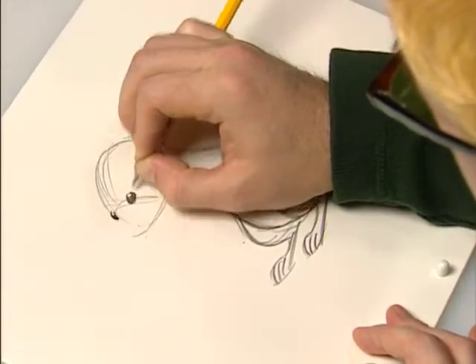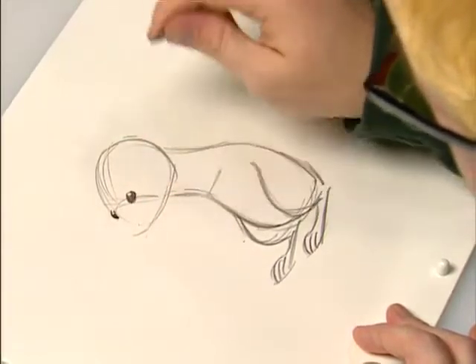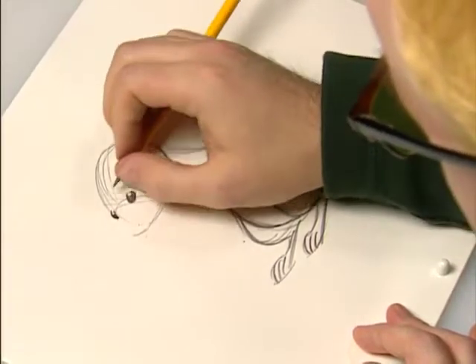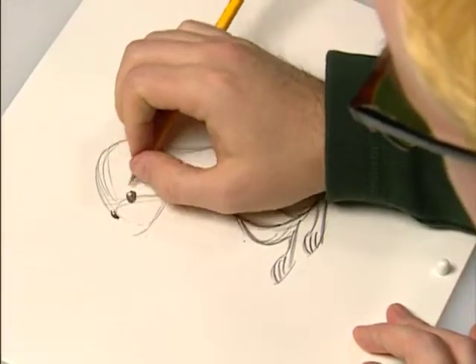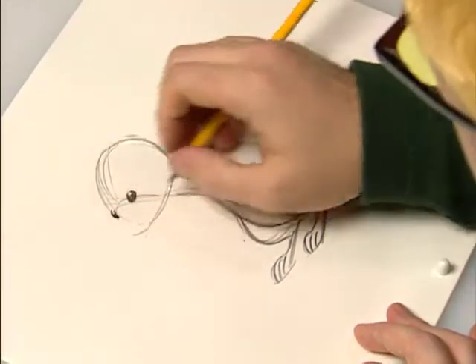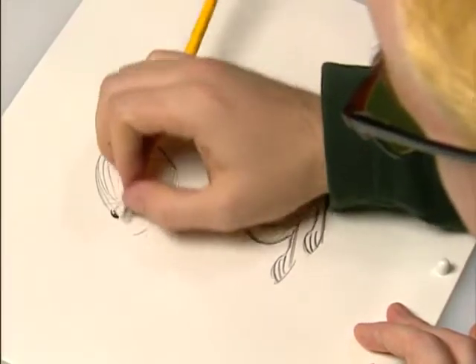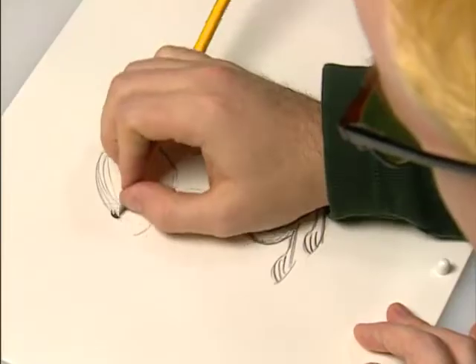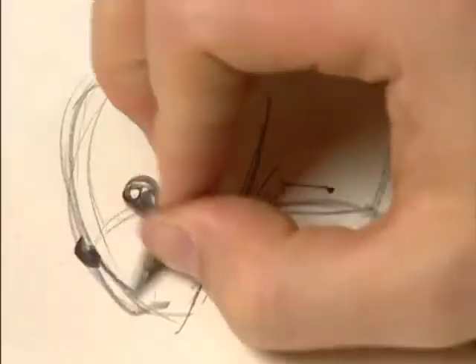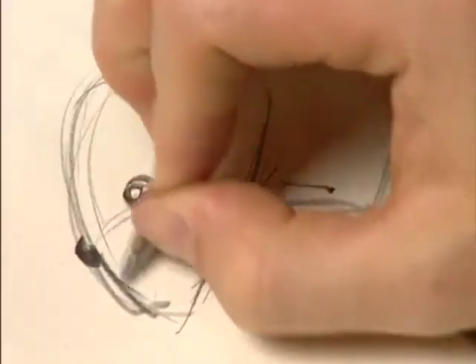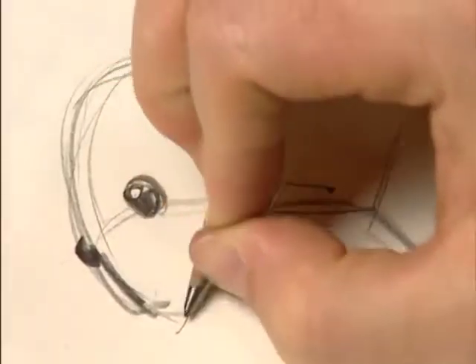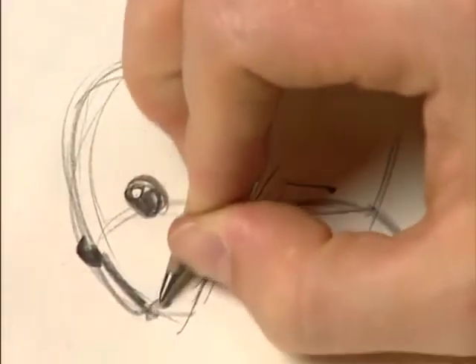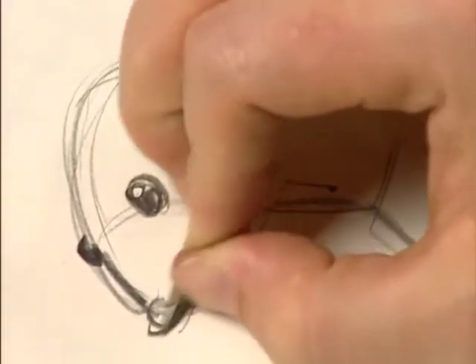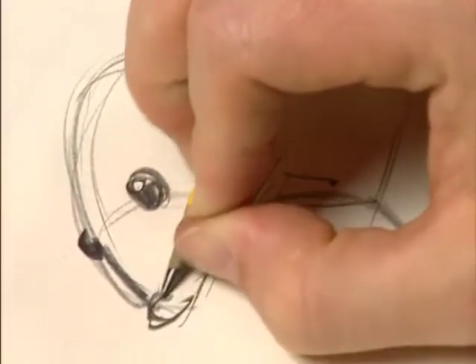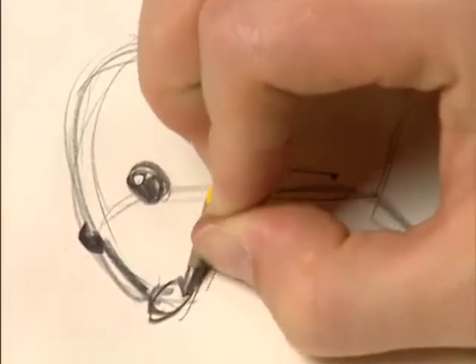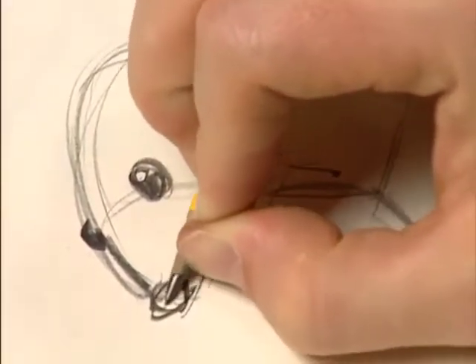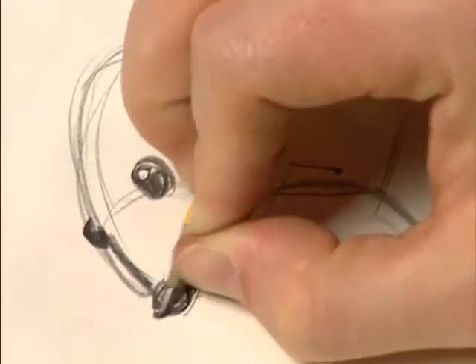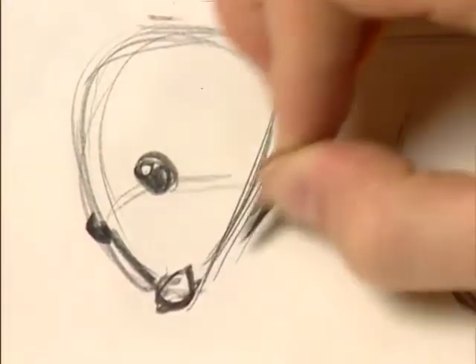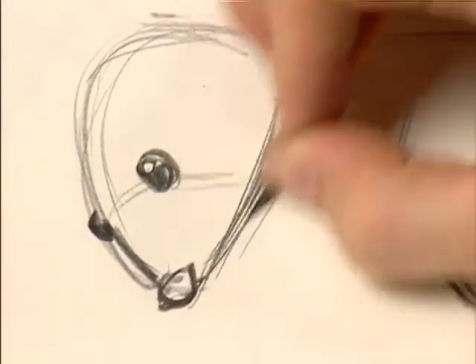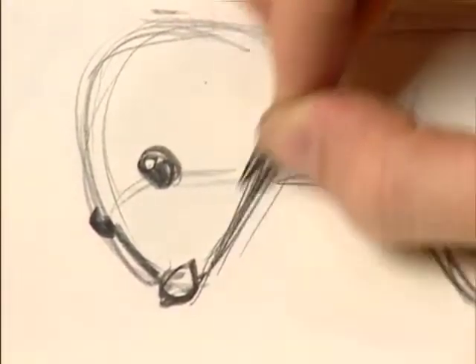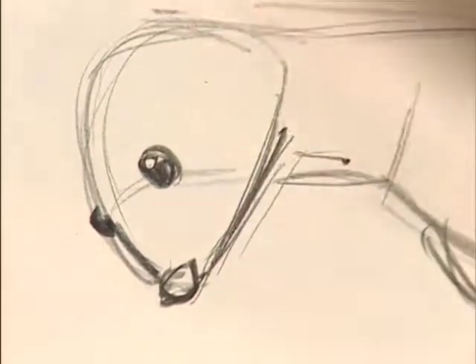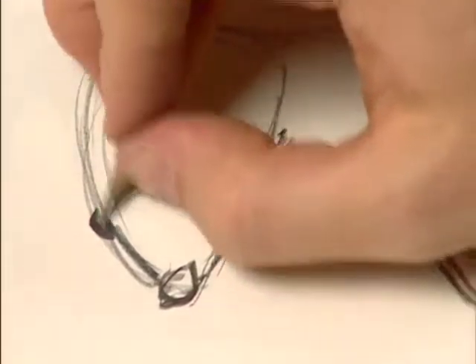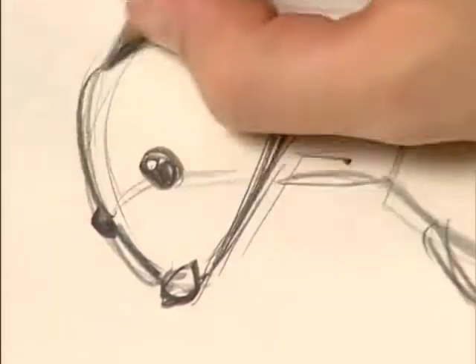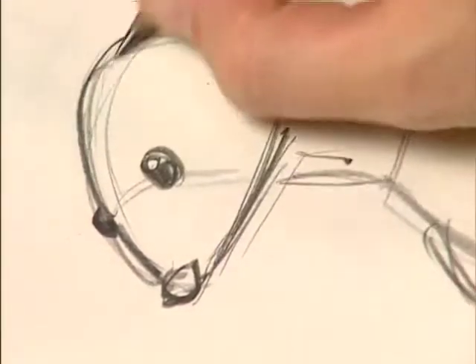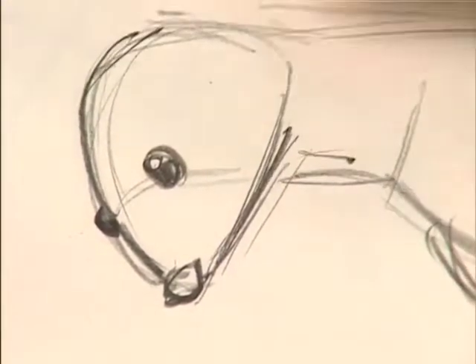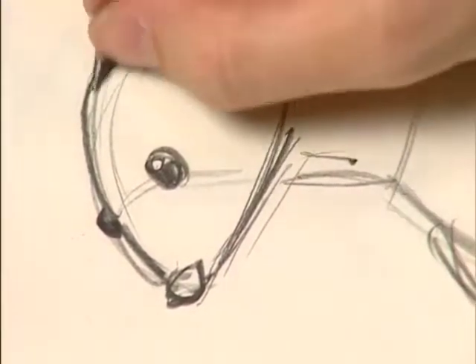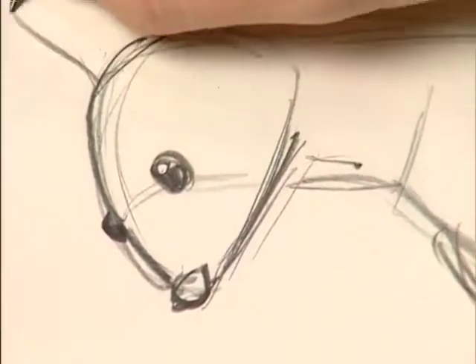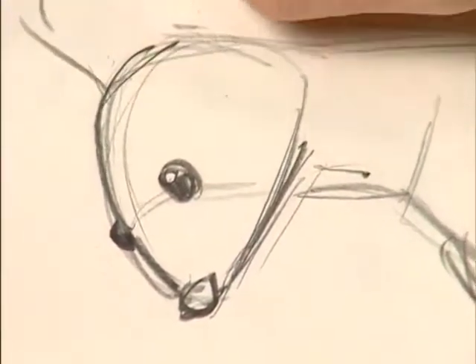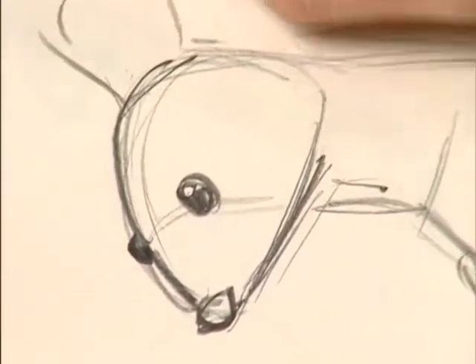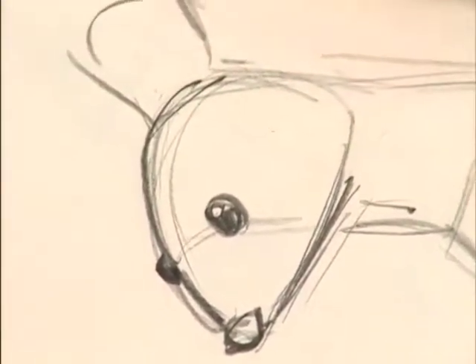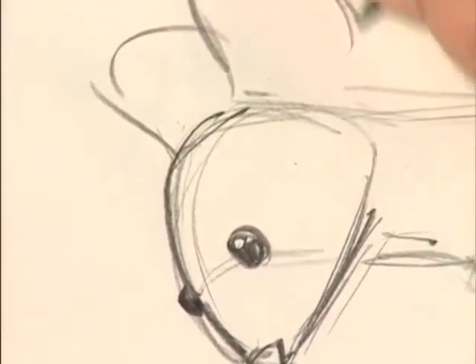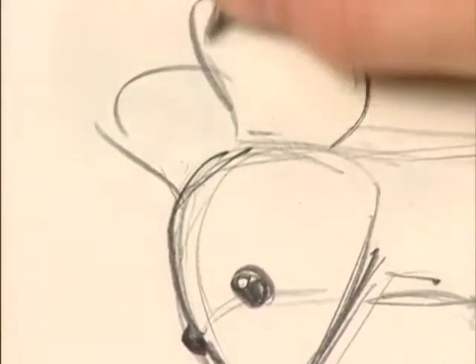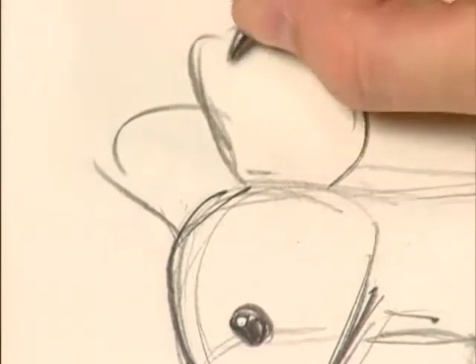He has no eyebrows, so we don't draw that. And then where we come down to a point, we put kind of his little triangular nose. And then he's got big ears that hang off the back, like this.